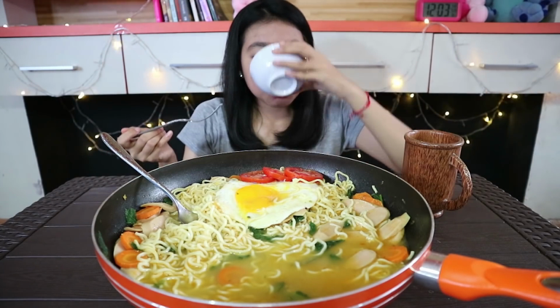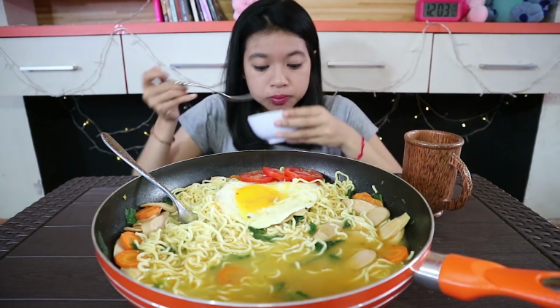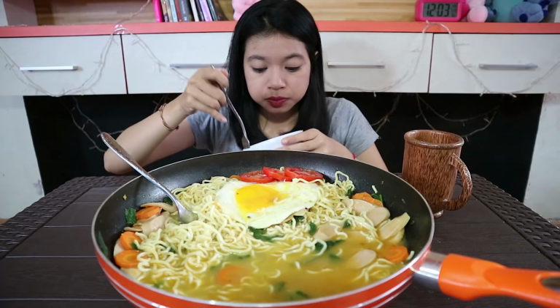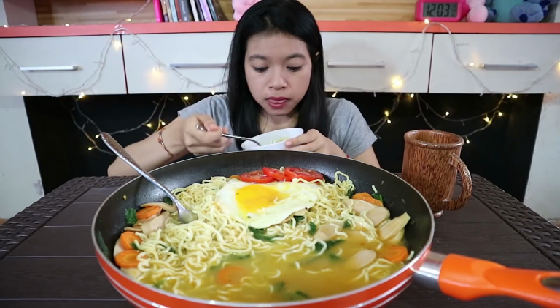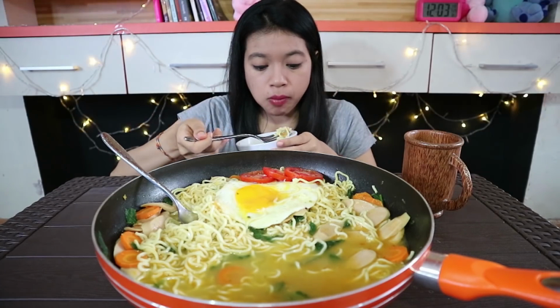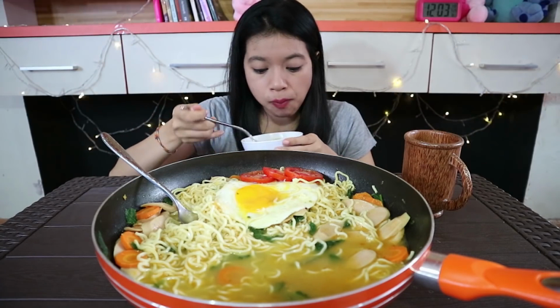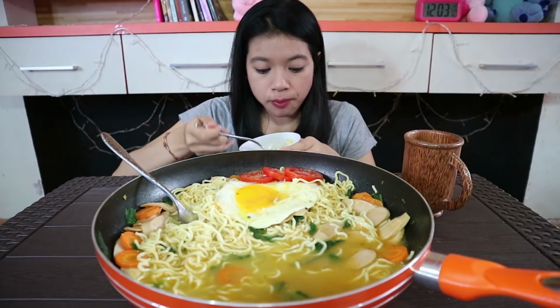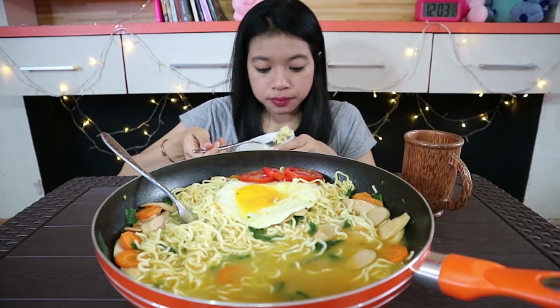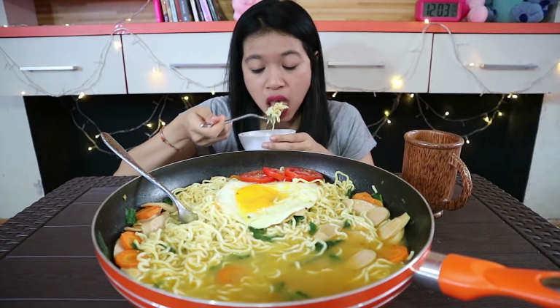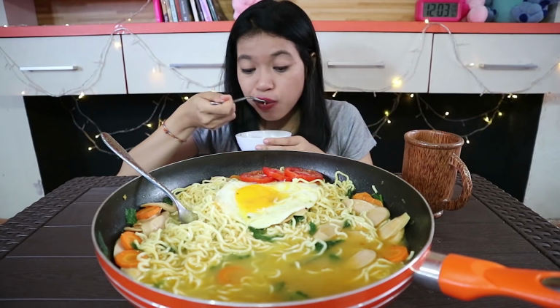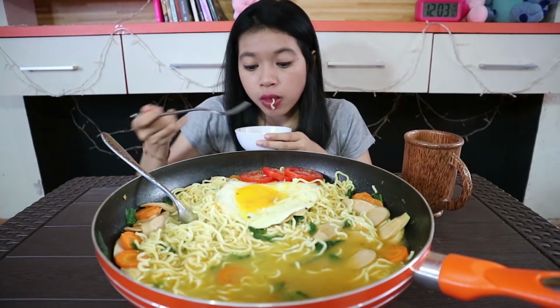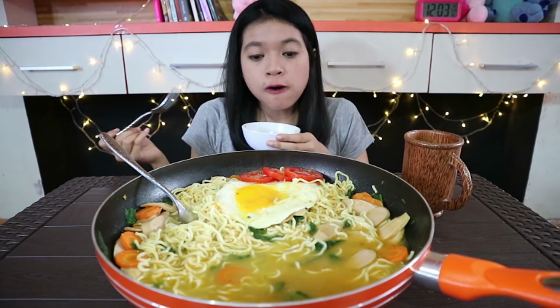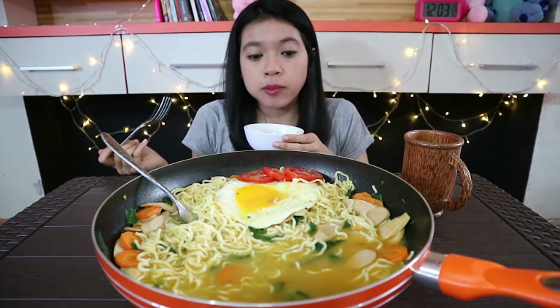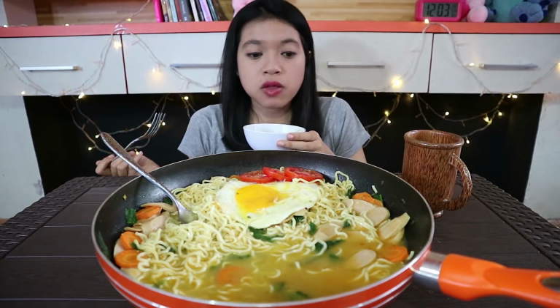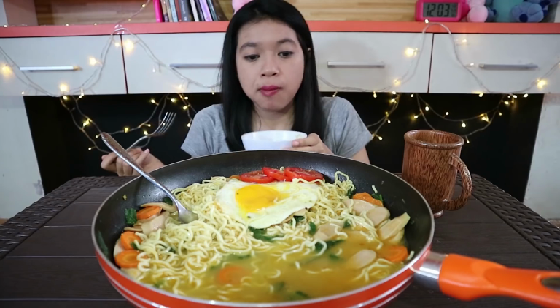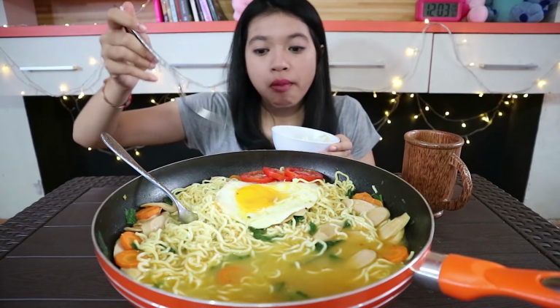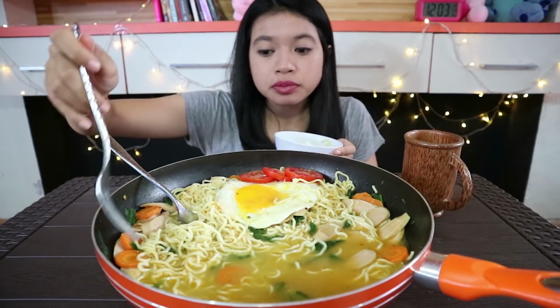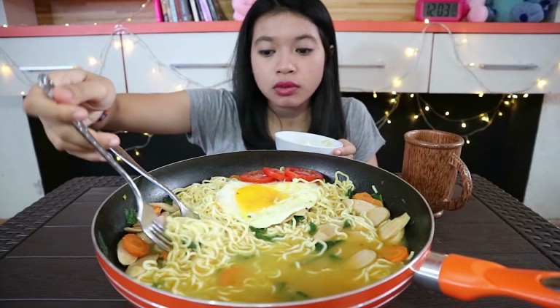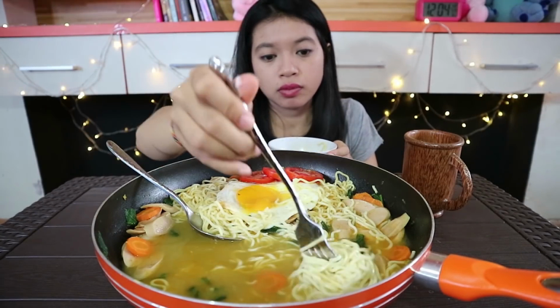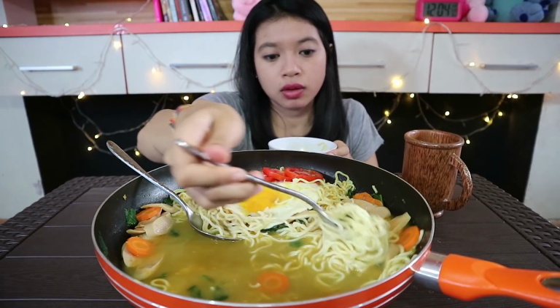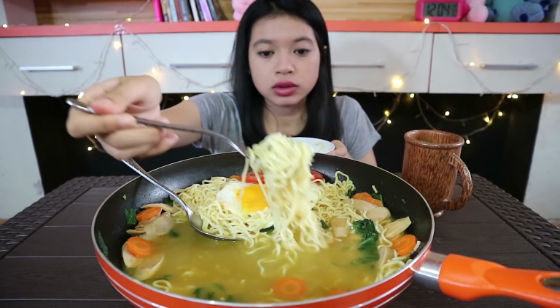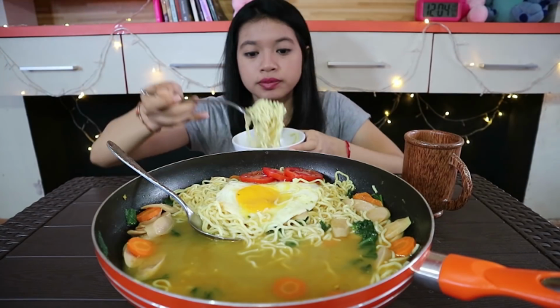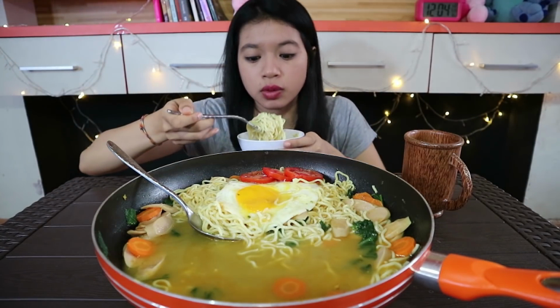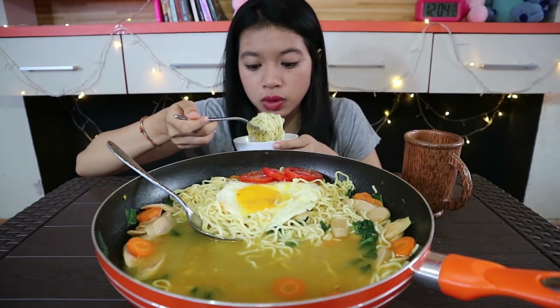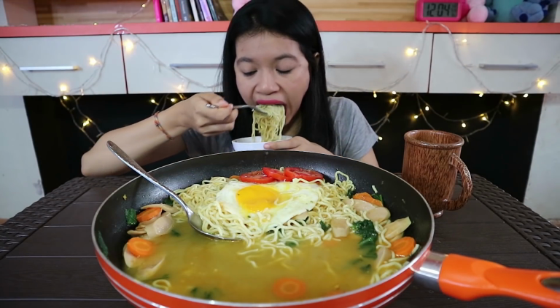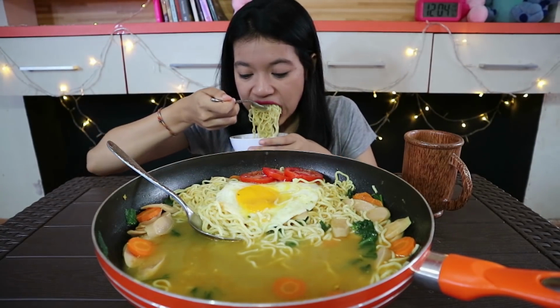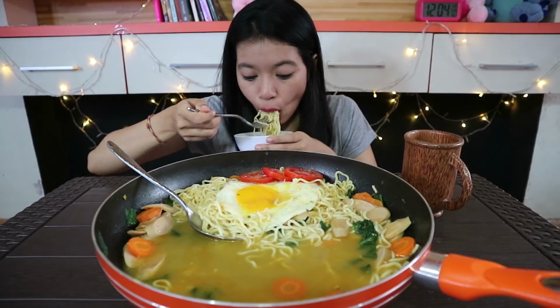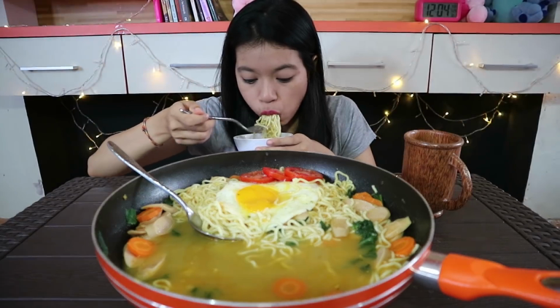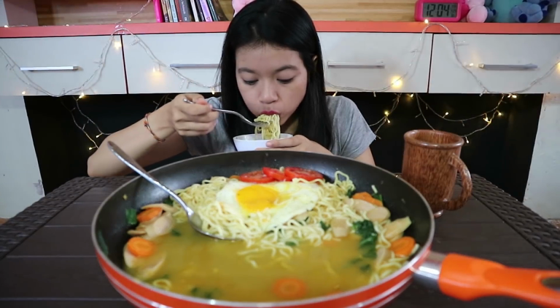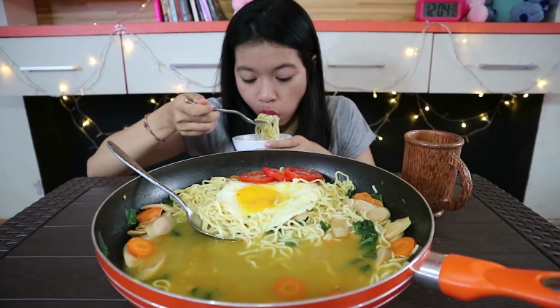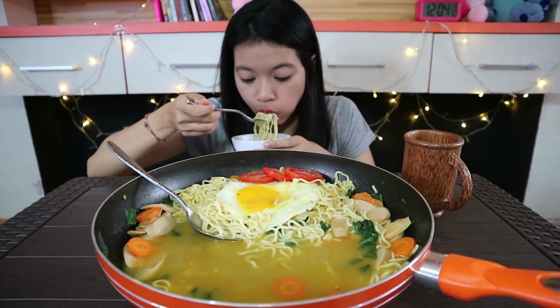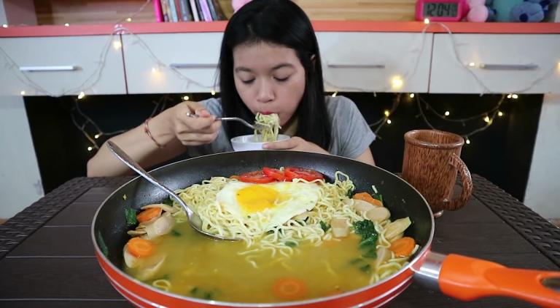By the way, teflon ini — teflon yang waktu ini aku pakai makan bakso itu loh — karena aku tidak menemukan mangkuk besar, alhasil aku menggunakan teflon.